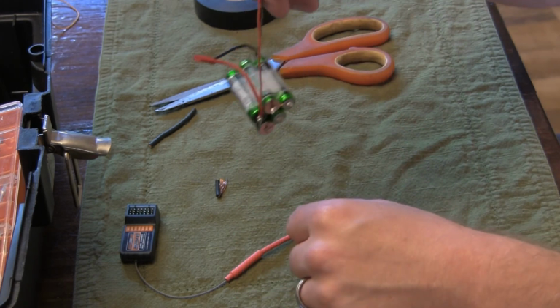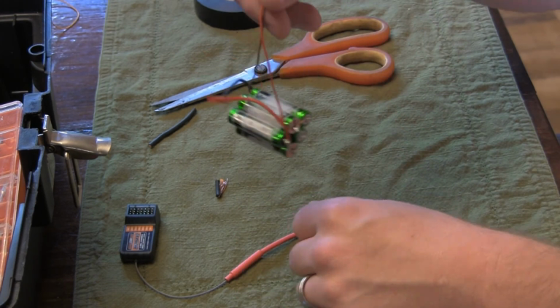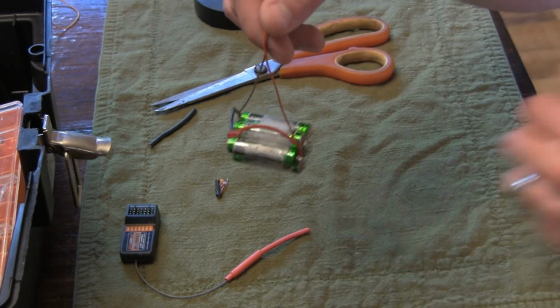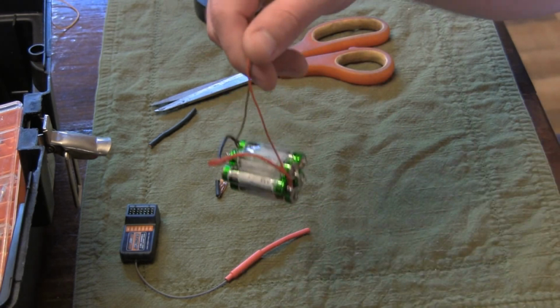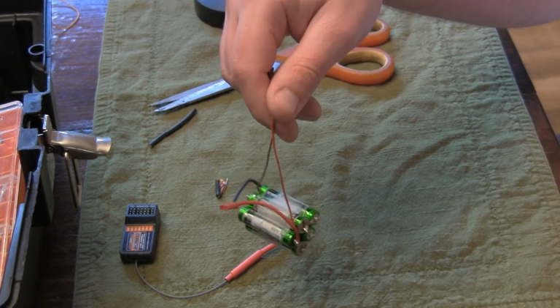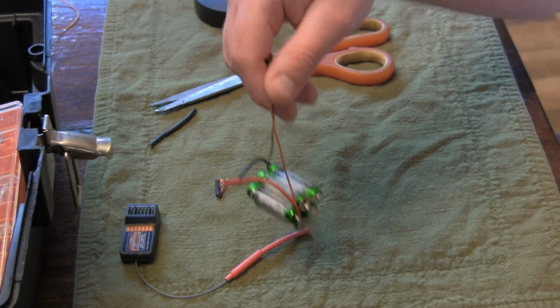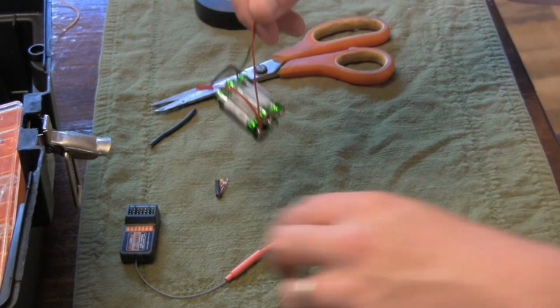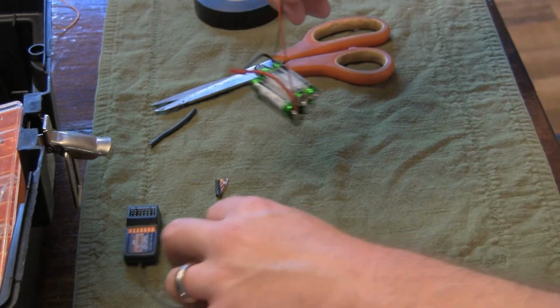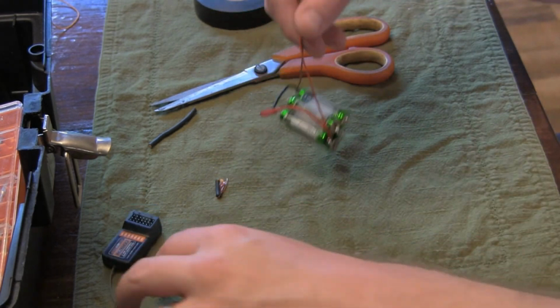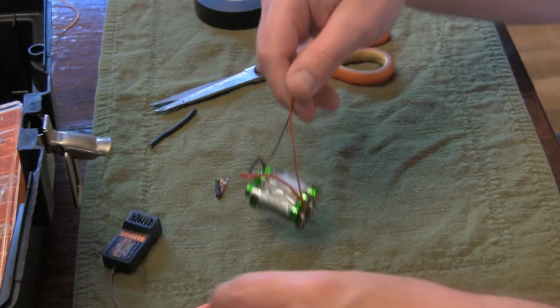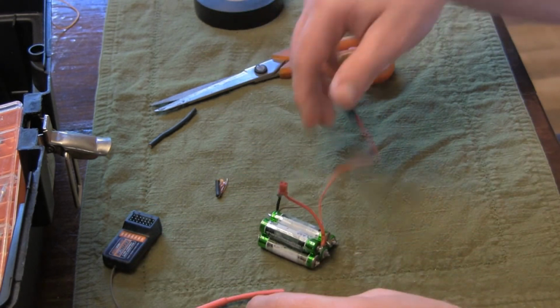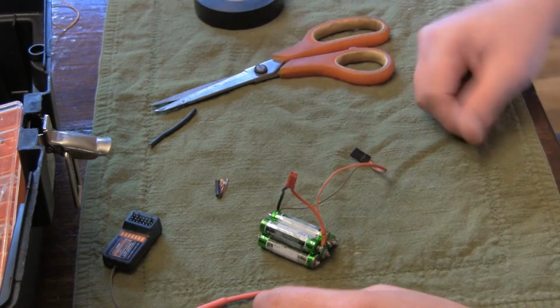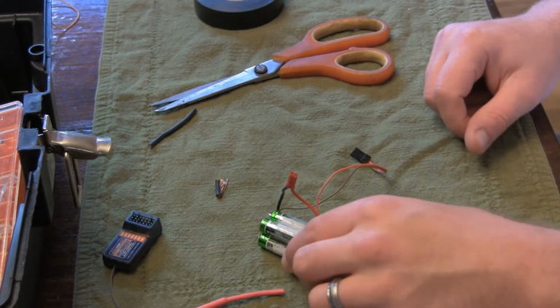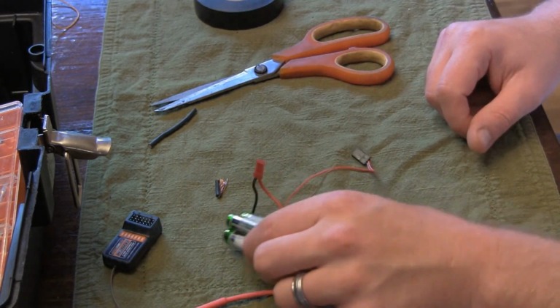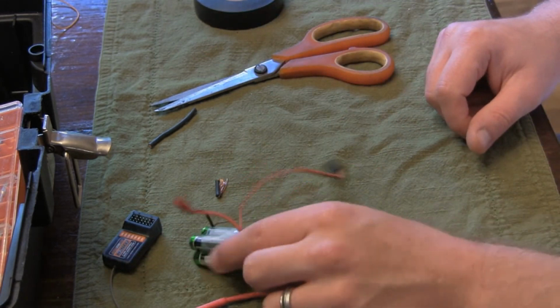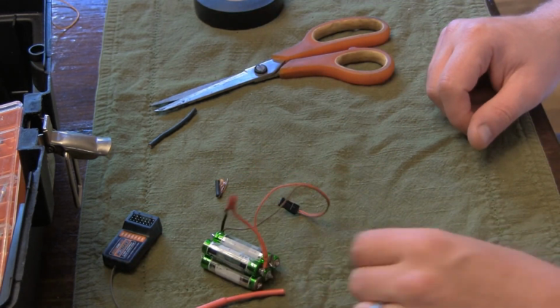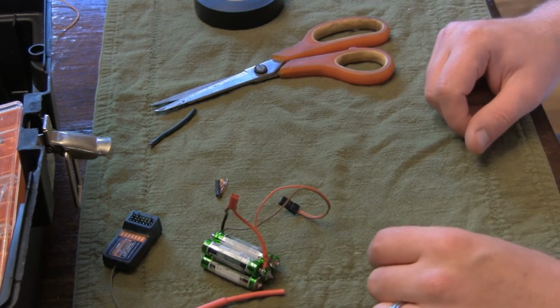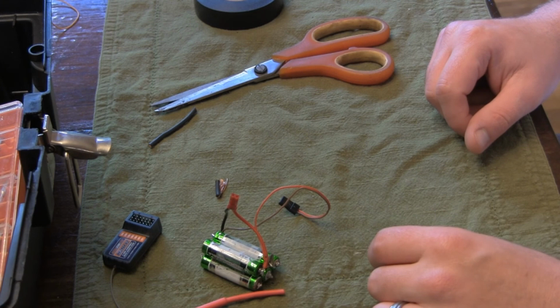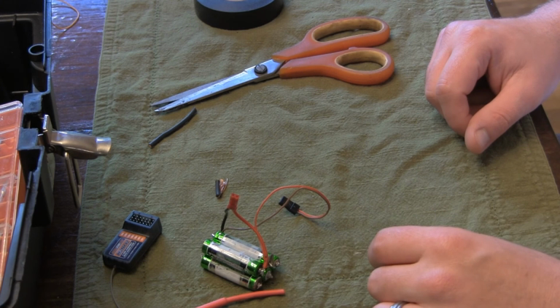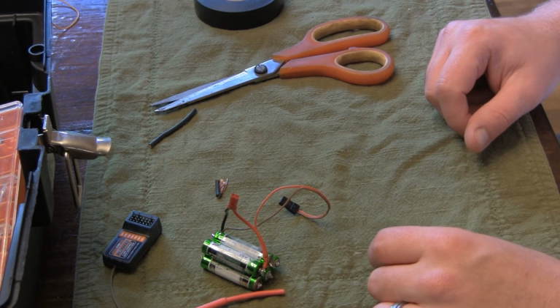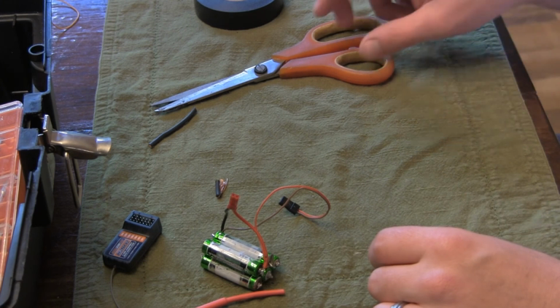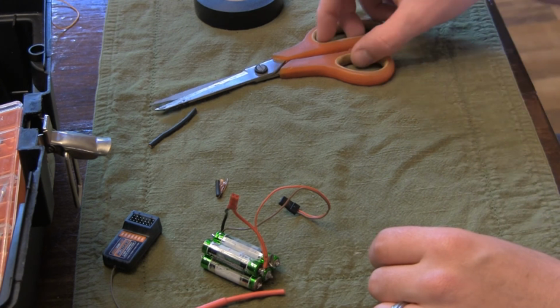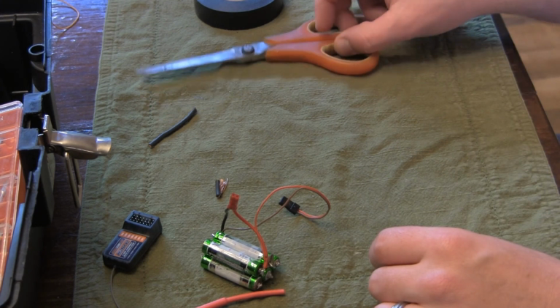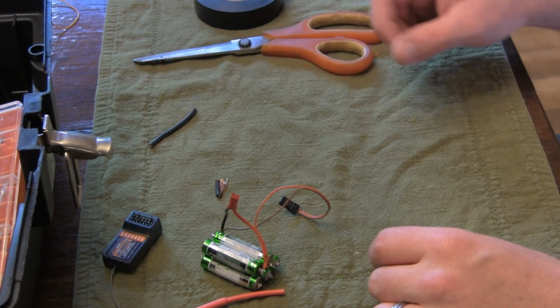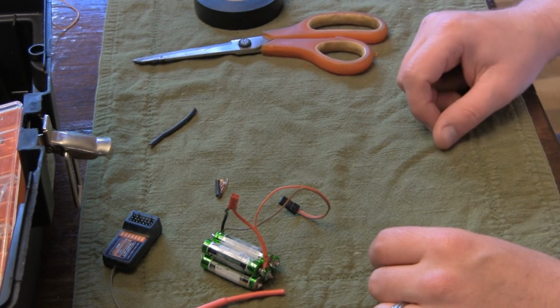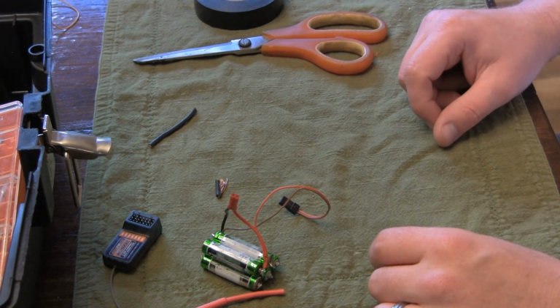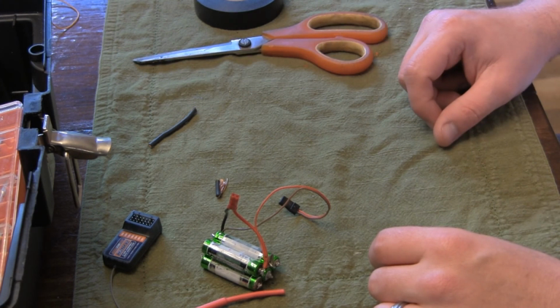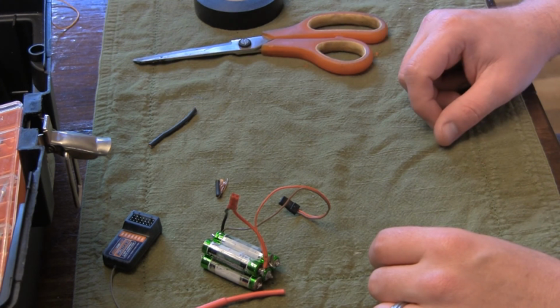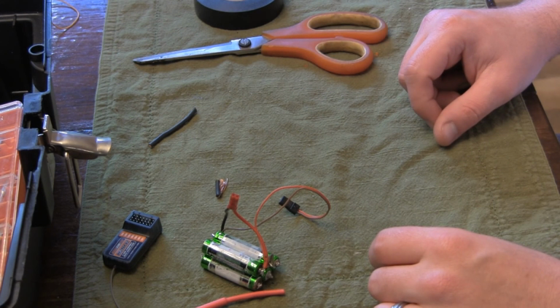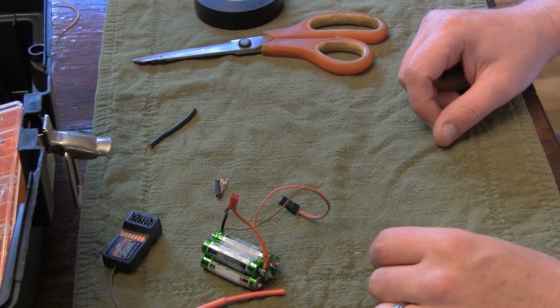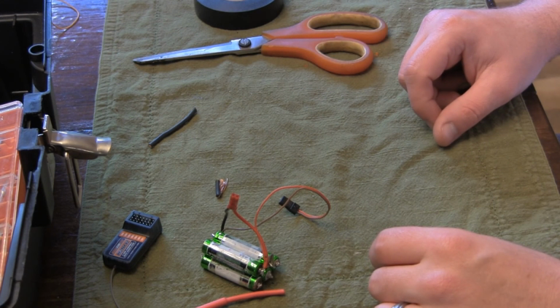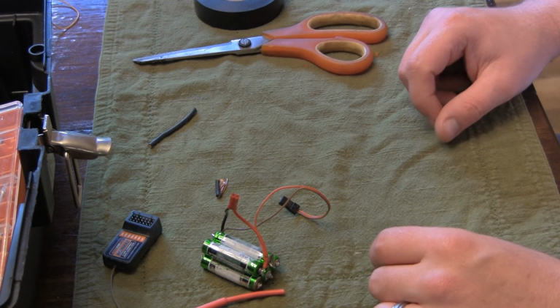I hope you found this pretty useful. I've bound about eight receivers with this pack using my Turnigy 9X.